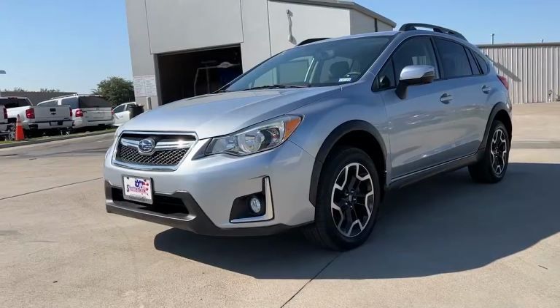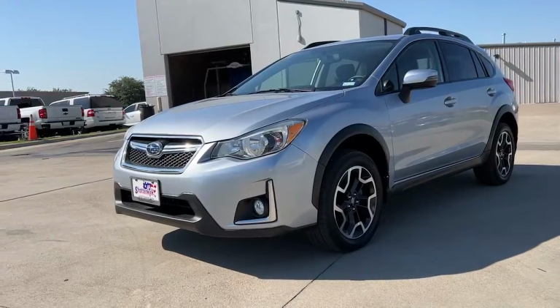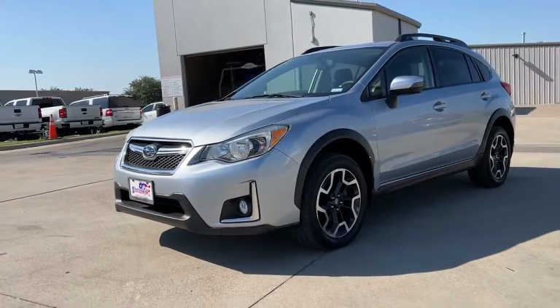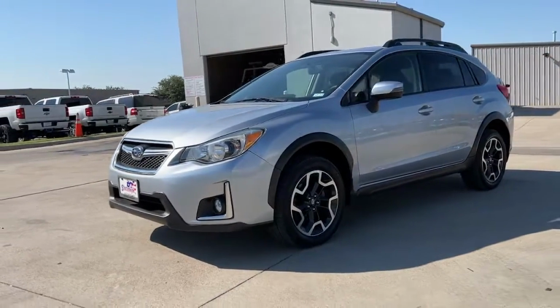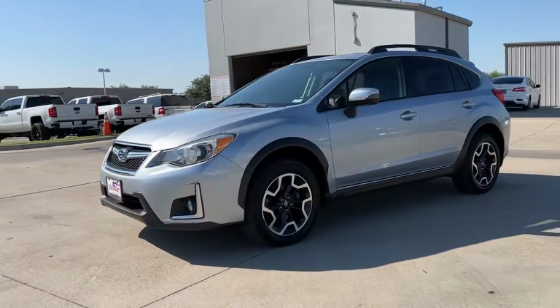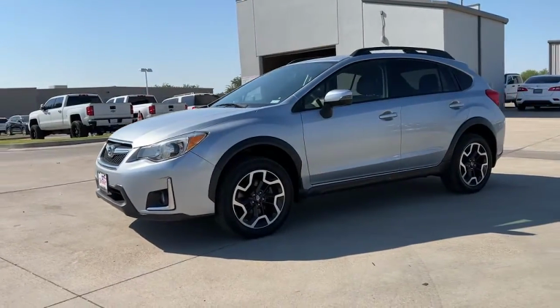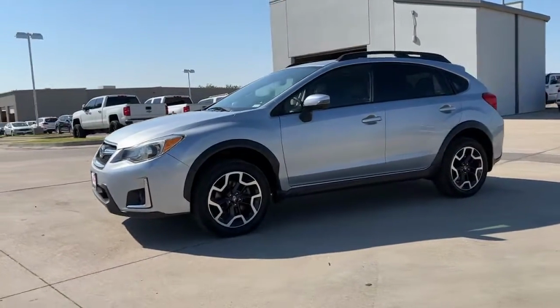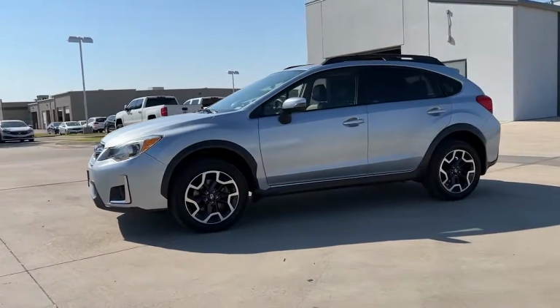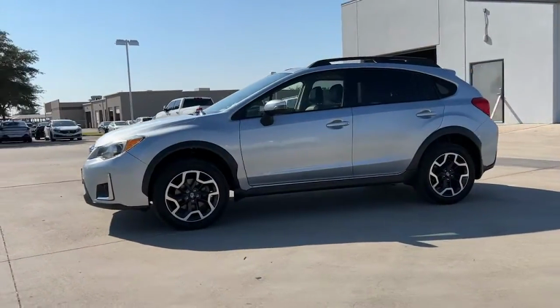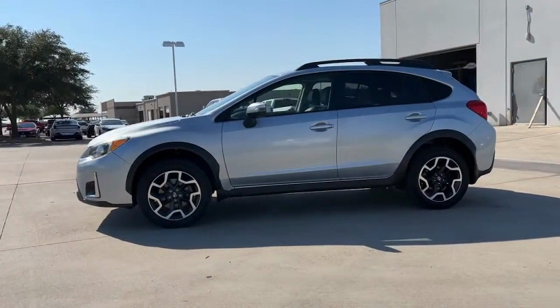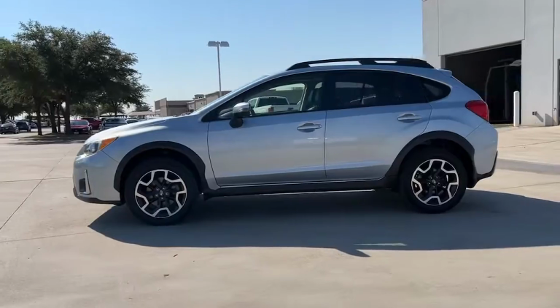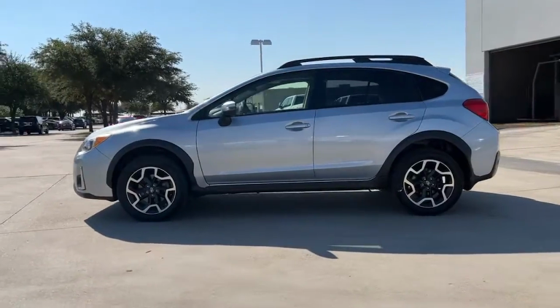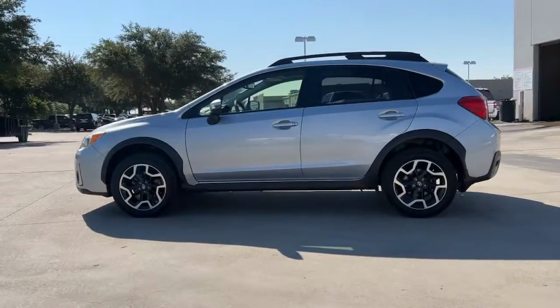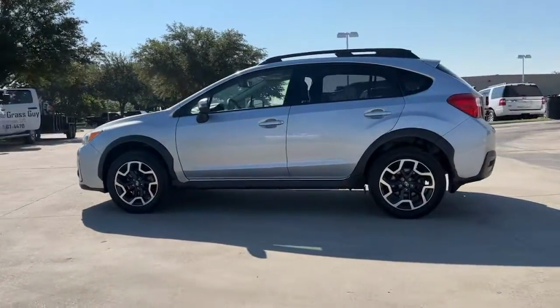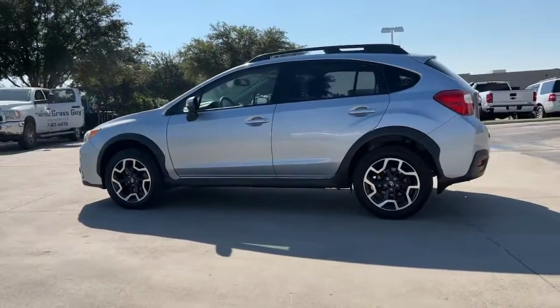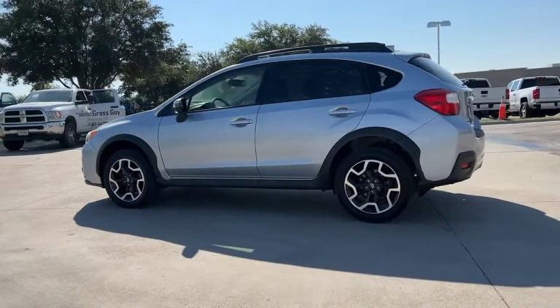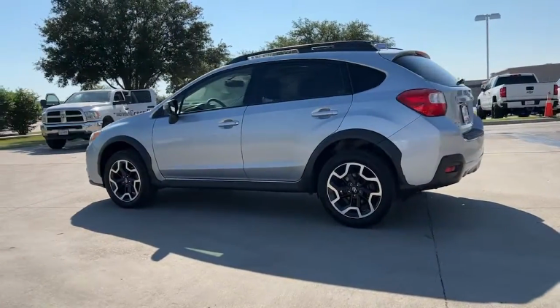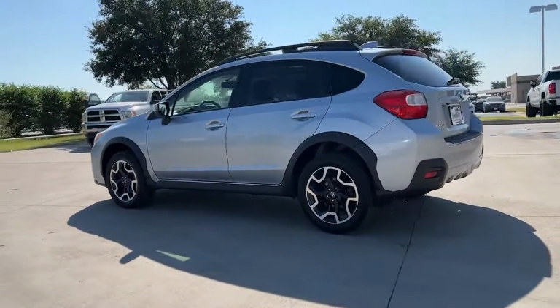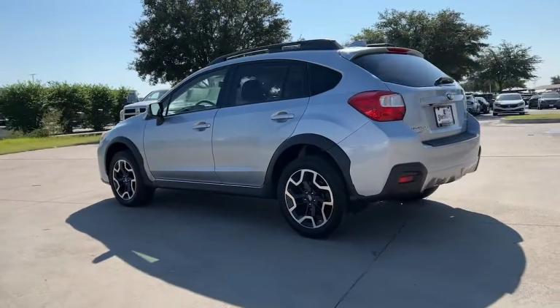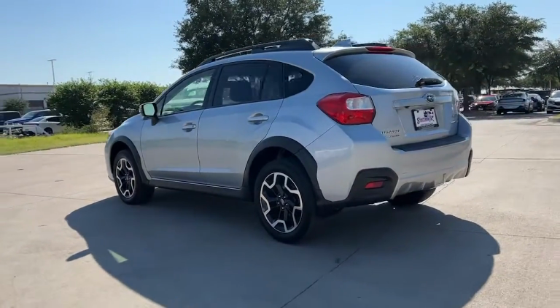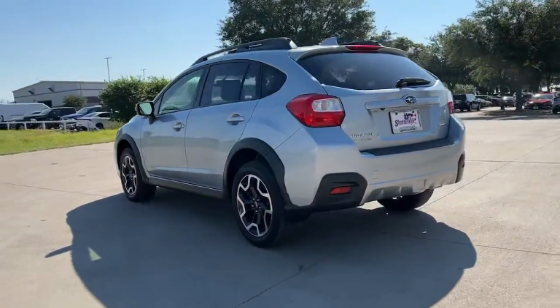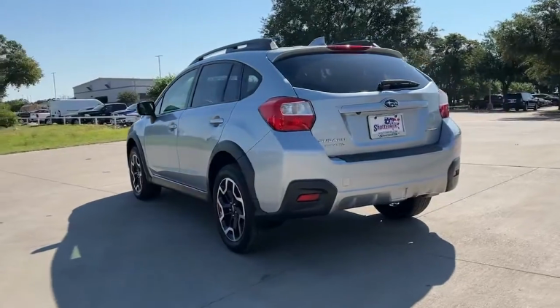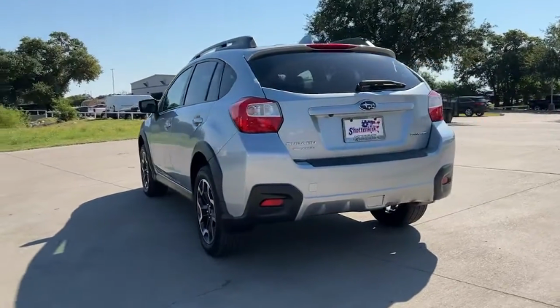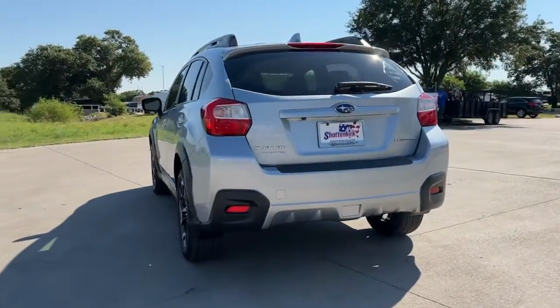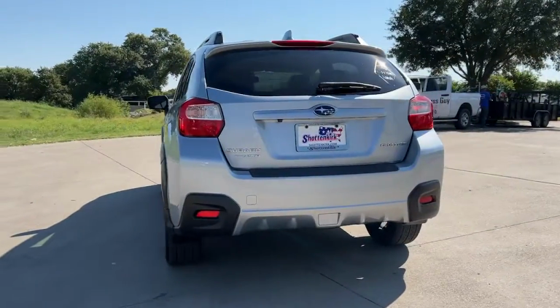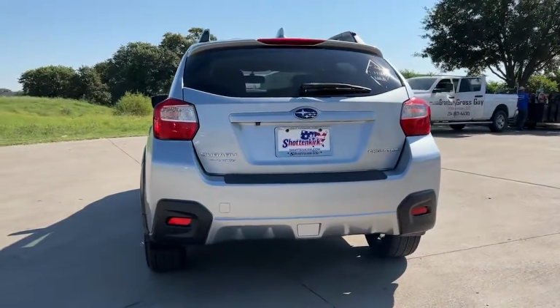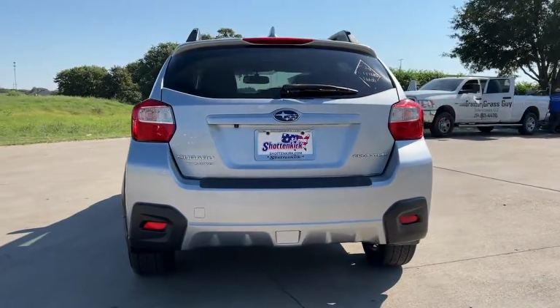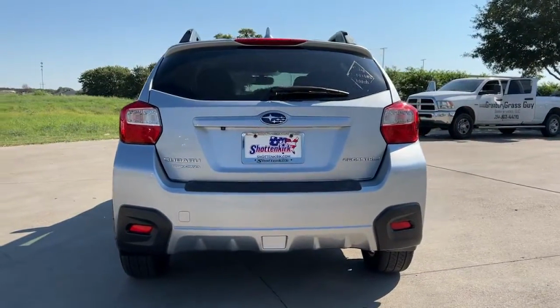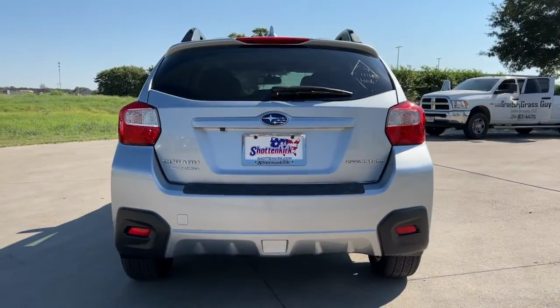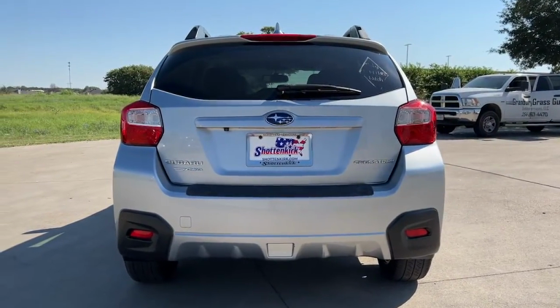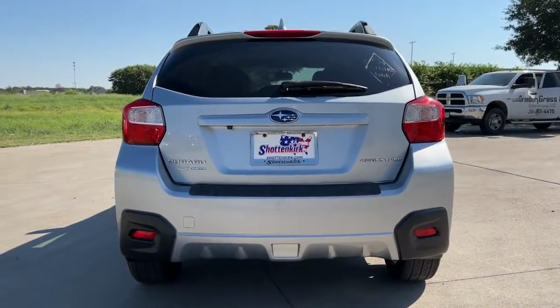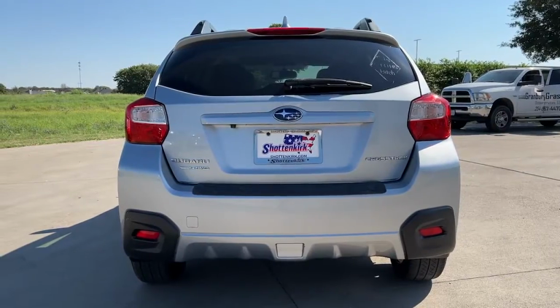You'll have love at first sight with the 2016 Subaru Crosstrek. This vehicle is an outstanding buy with fewer than 80,000 miles on the odometer. This affordable, fuel-efficient Crosstrek gives you all the features you need to keep up with your busy lifestyle.